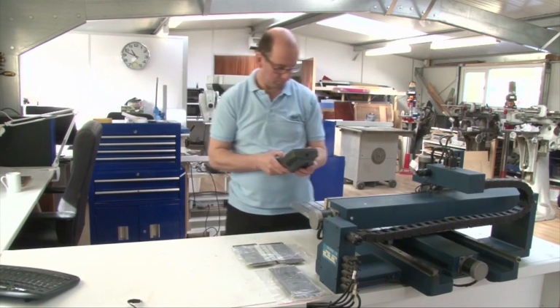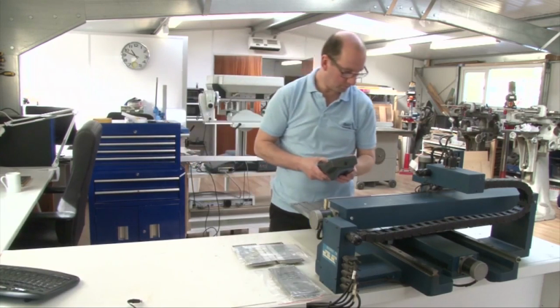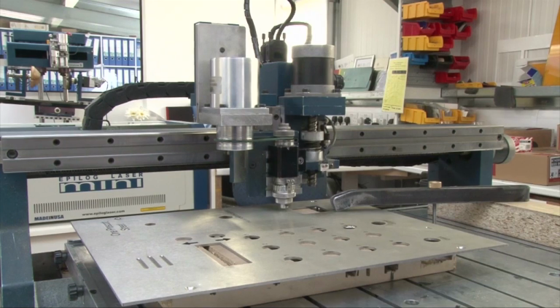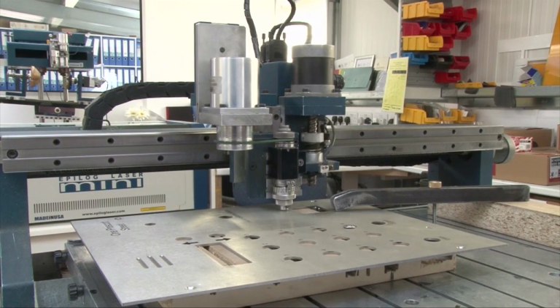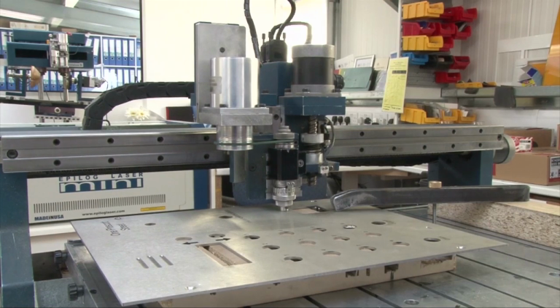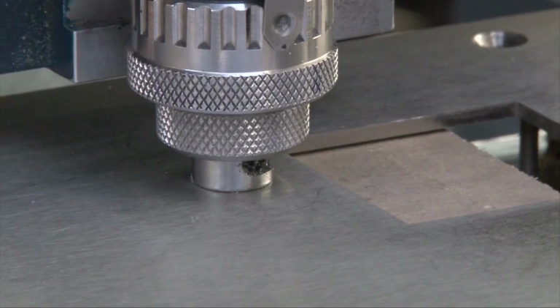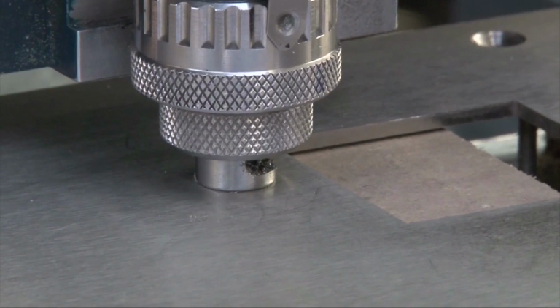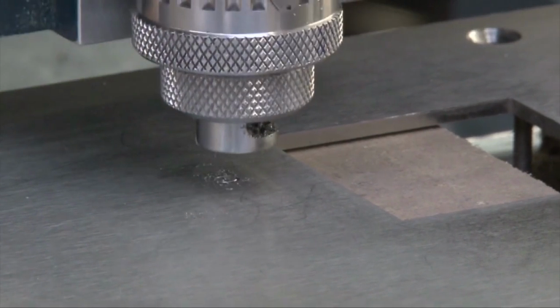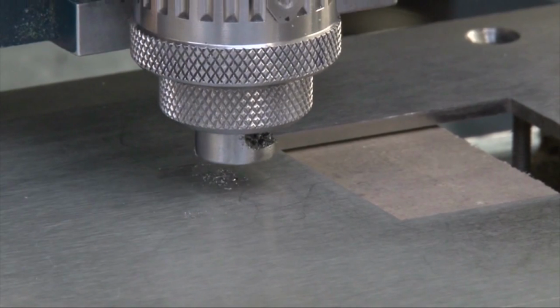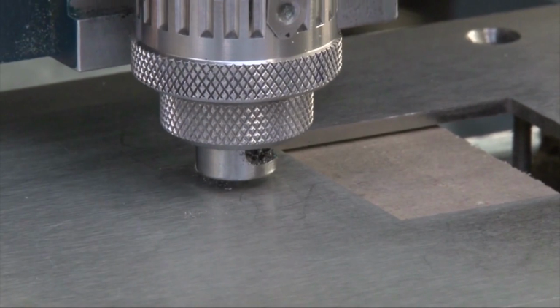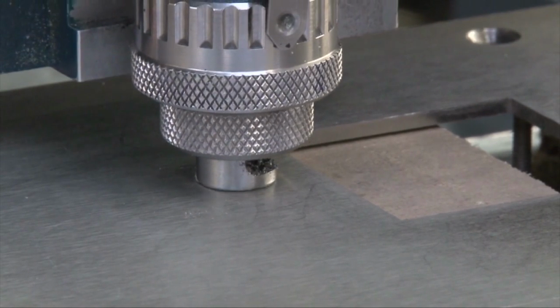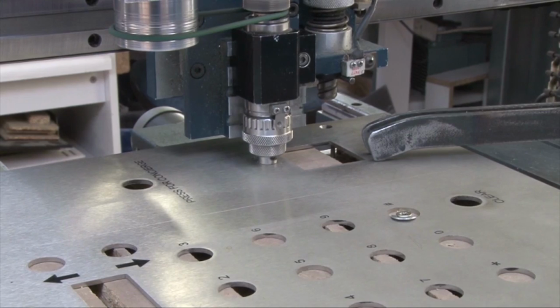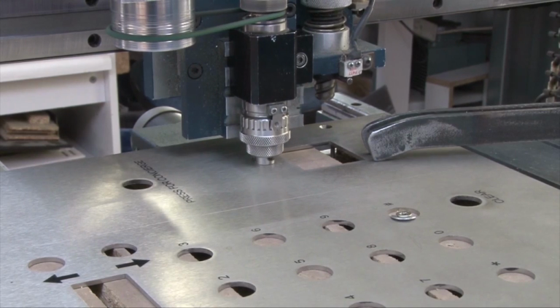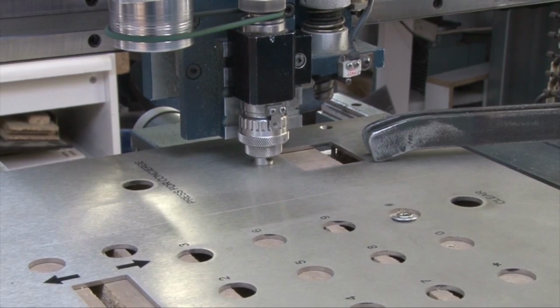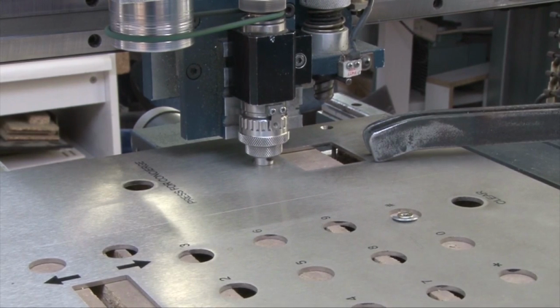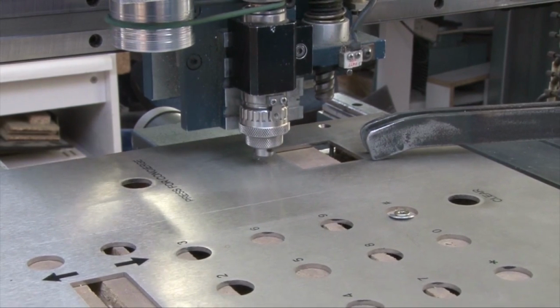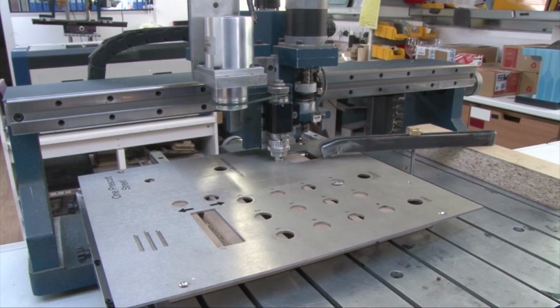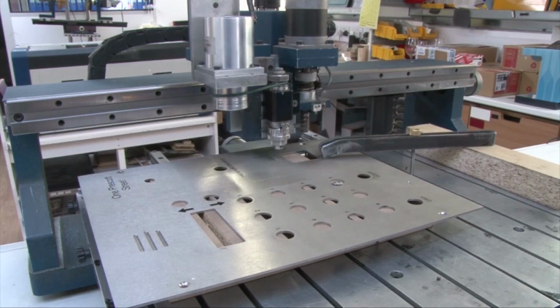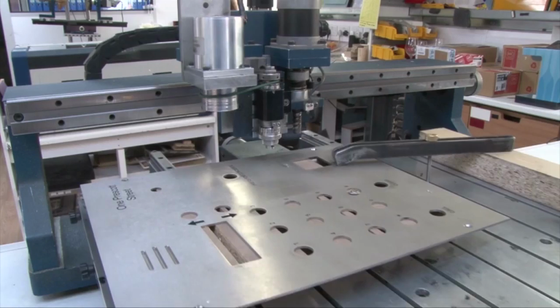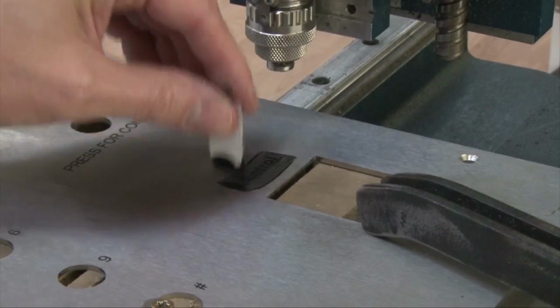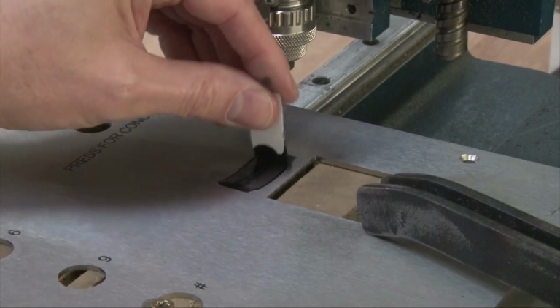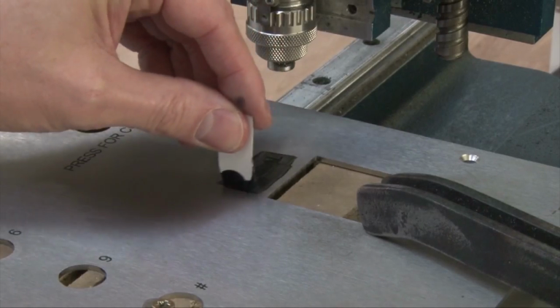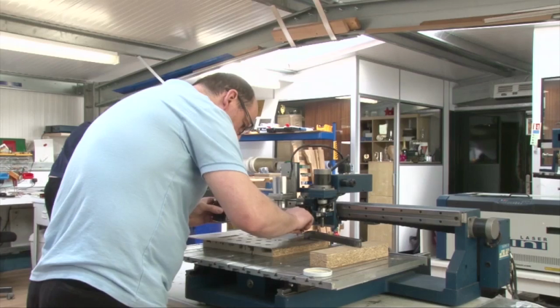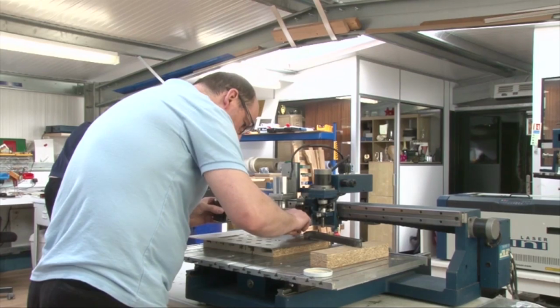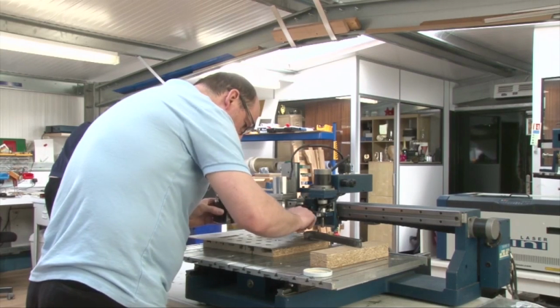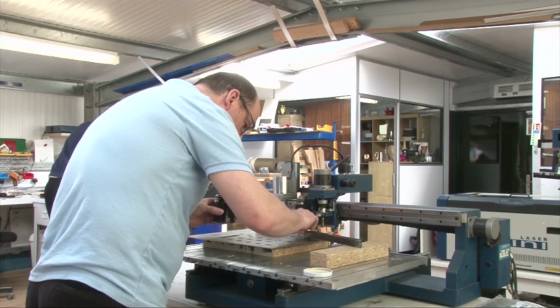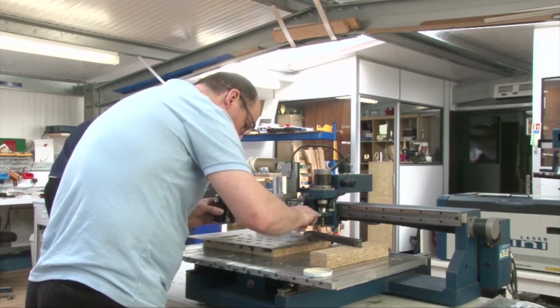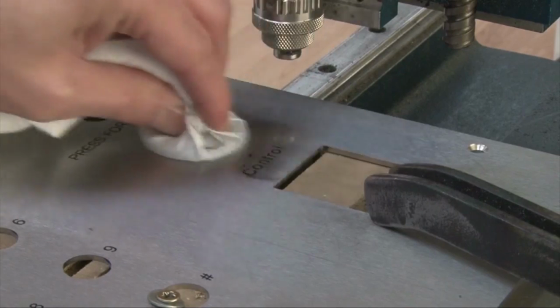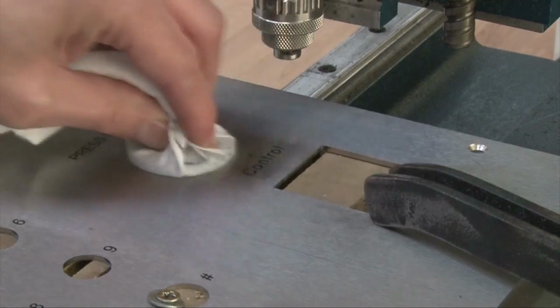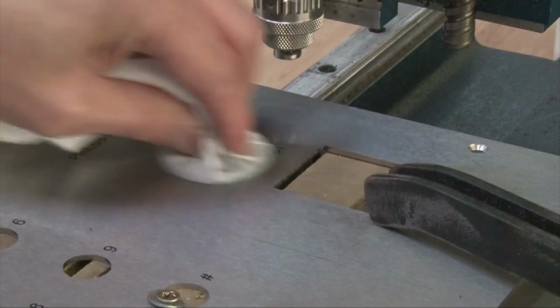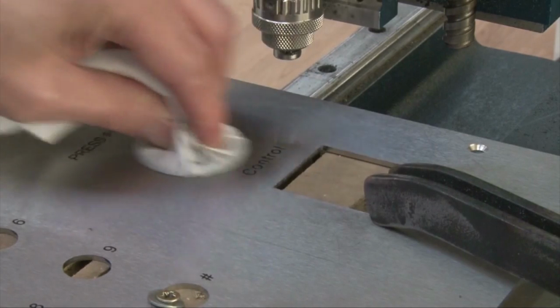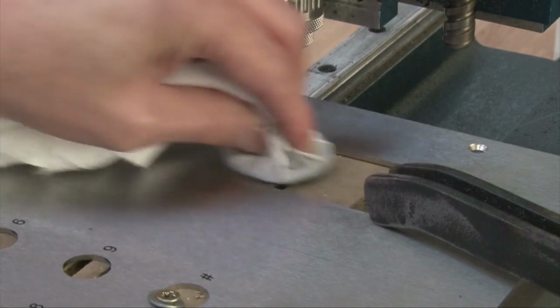We engrave any grade stainless steel using our computerised precision machine. We can put any logo or message, any size, on your material, which we can also provide if you need us to. Once we've engraved your design, the product can be infilled with a colour of your choice or simply left natural.